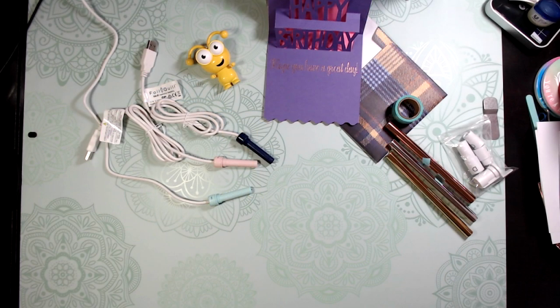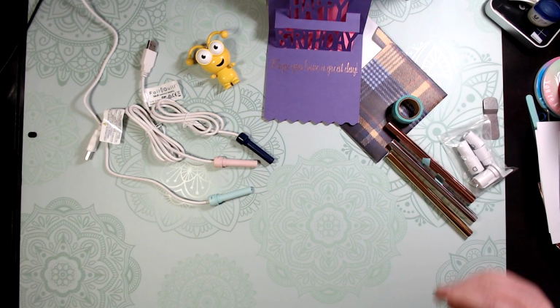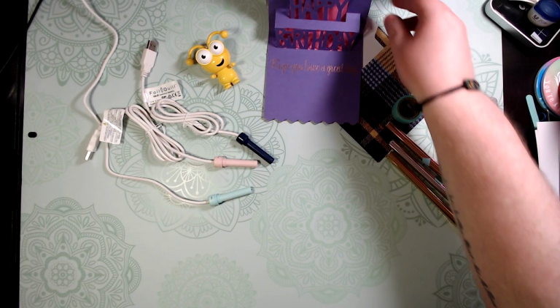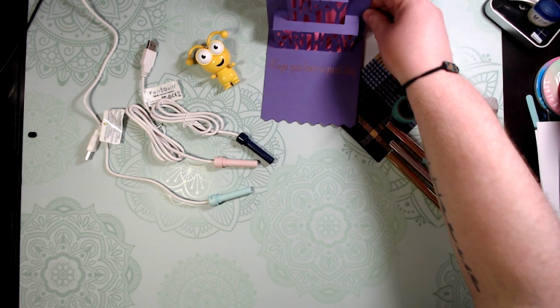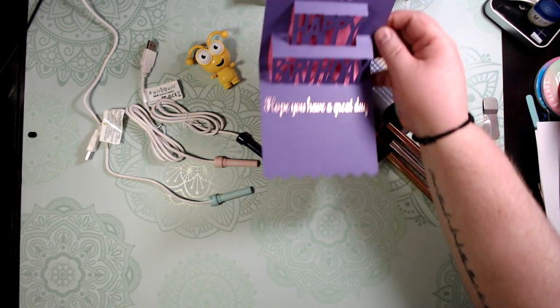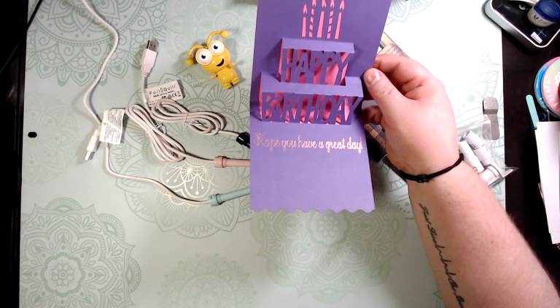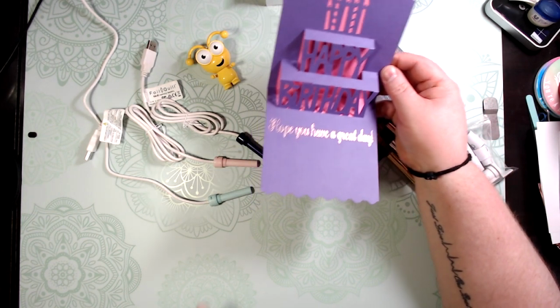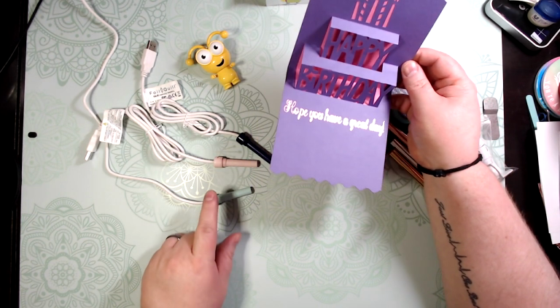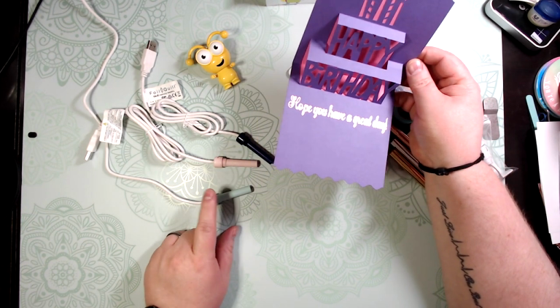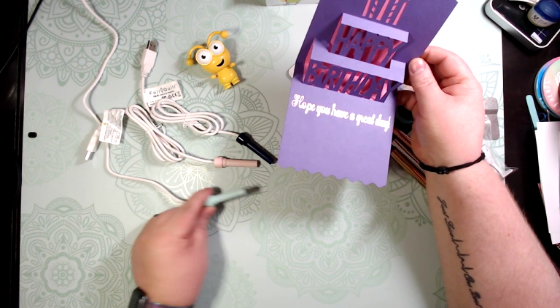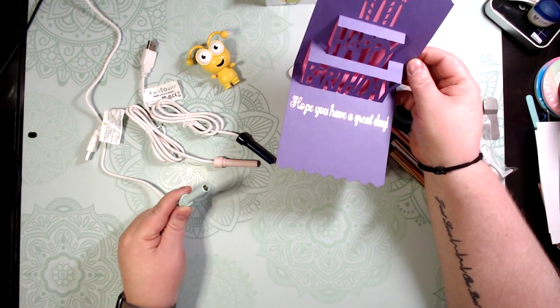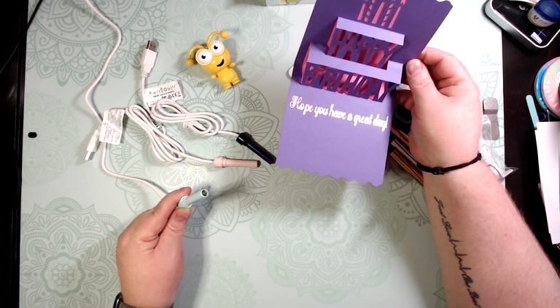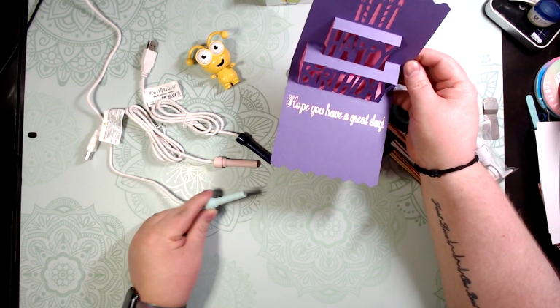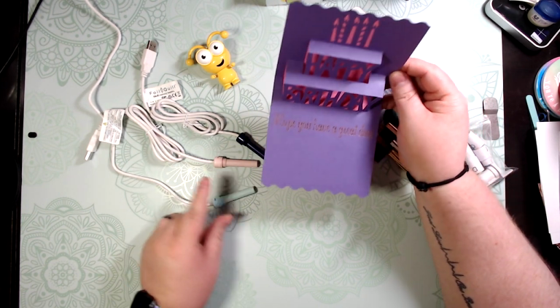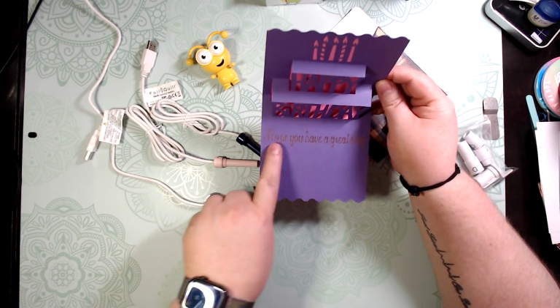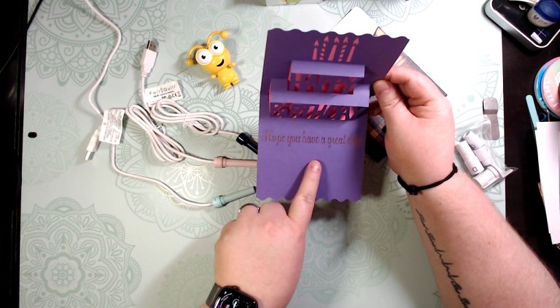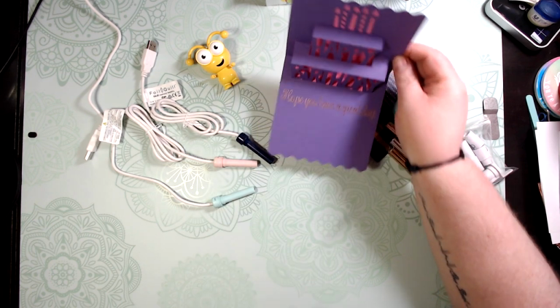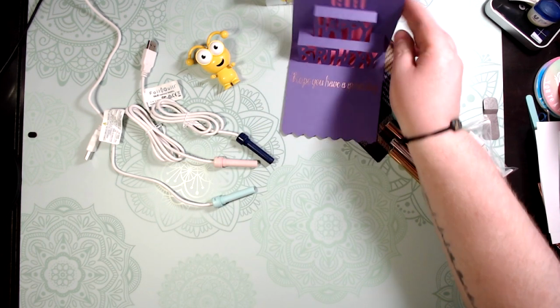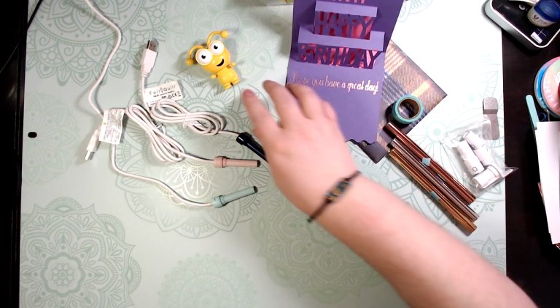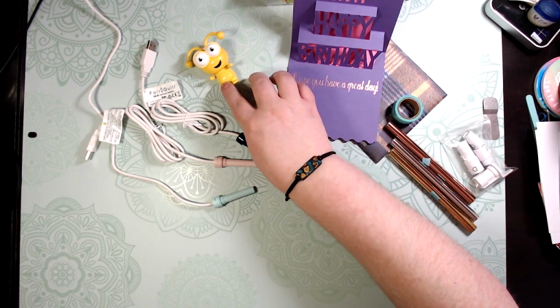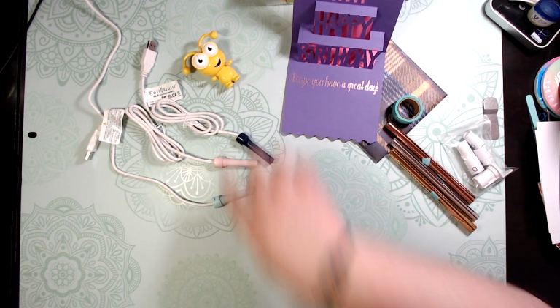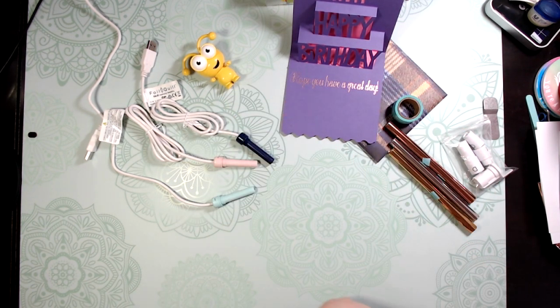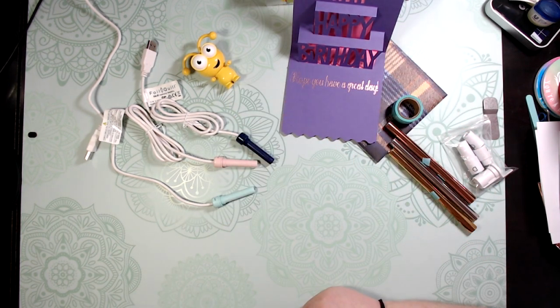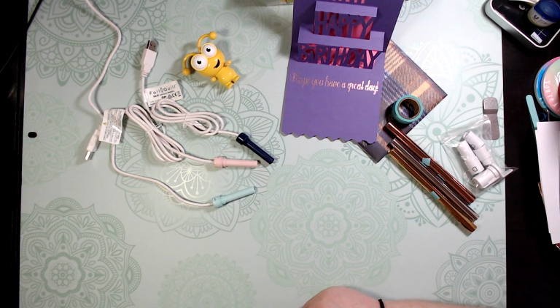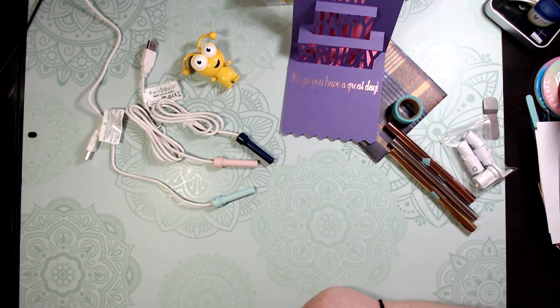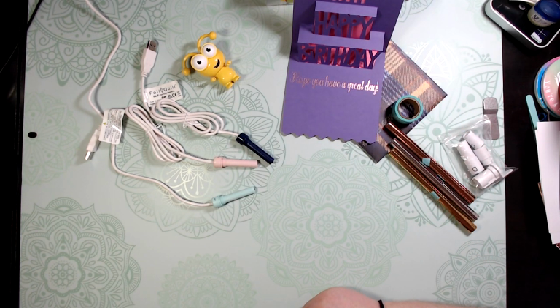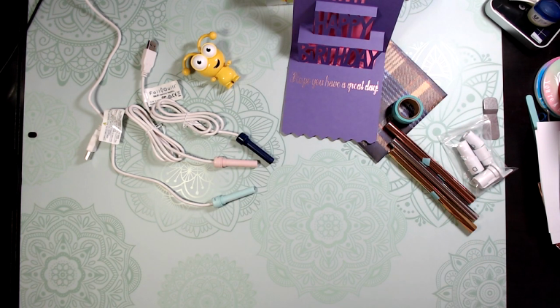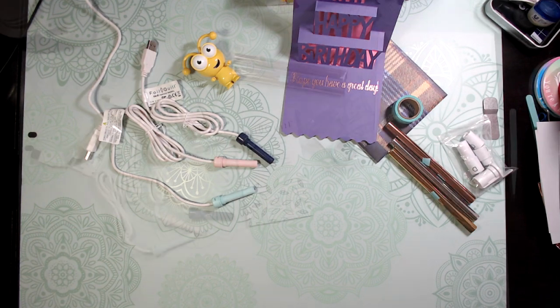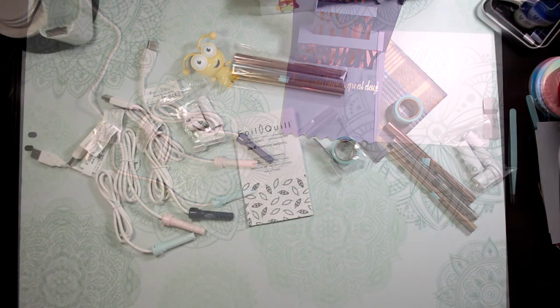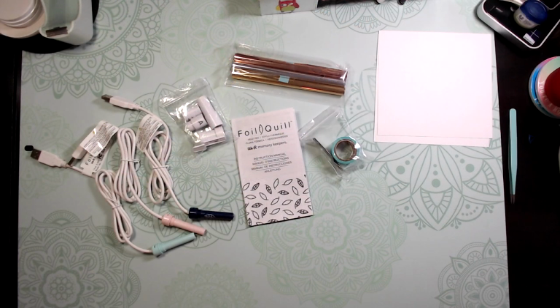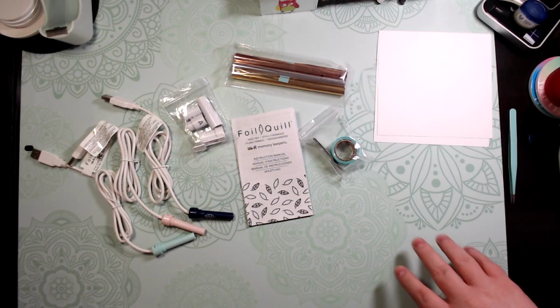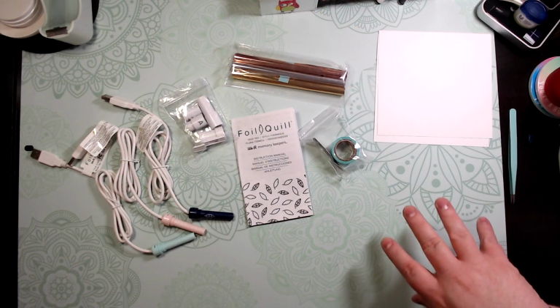Stay tuned guys, I'm going to show you how the foil quill heat pins work in the Cricut. My newest cutie also wants to be part of the project today, so stay tuned.